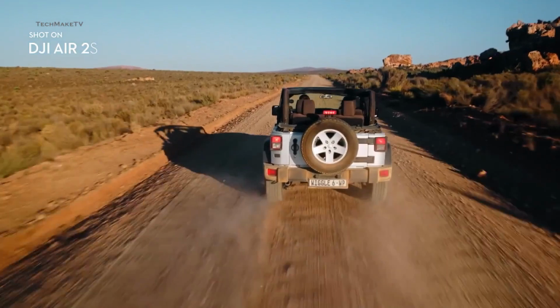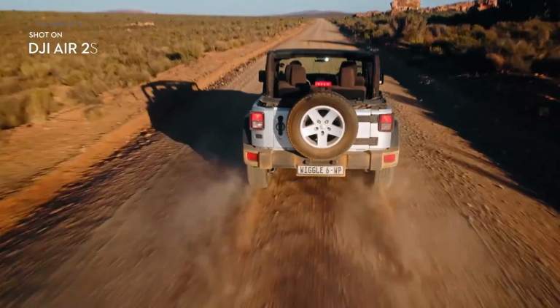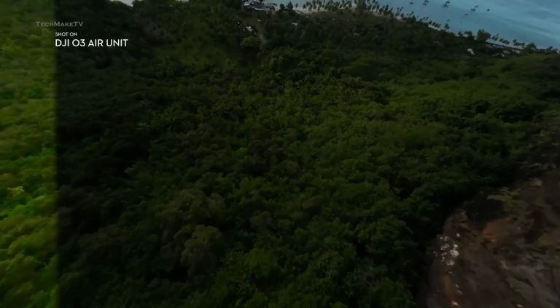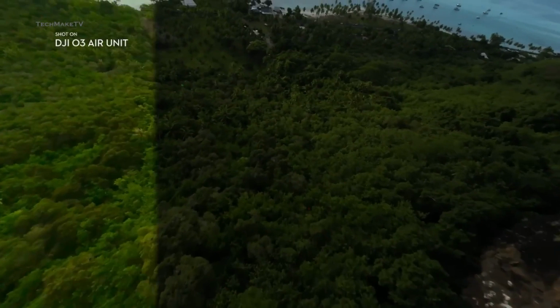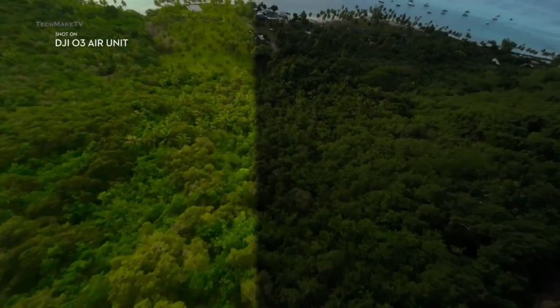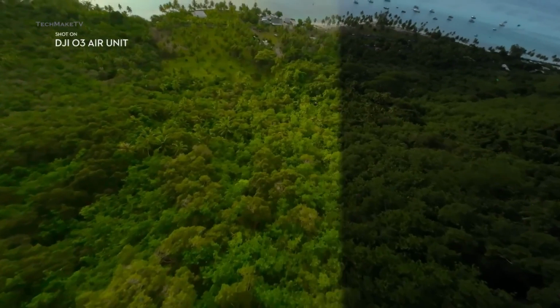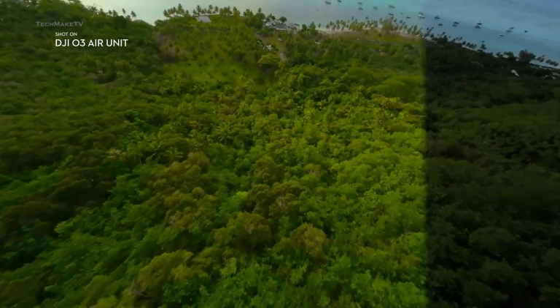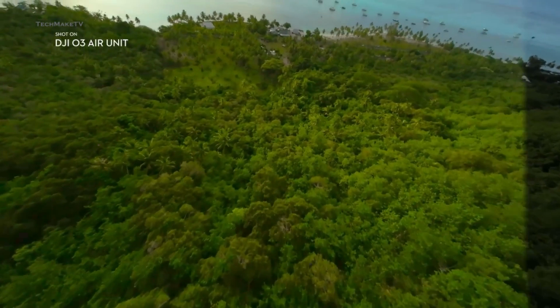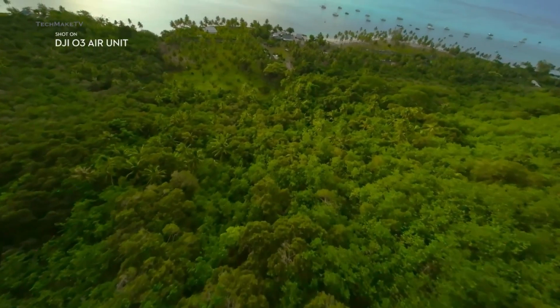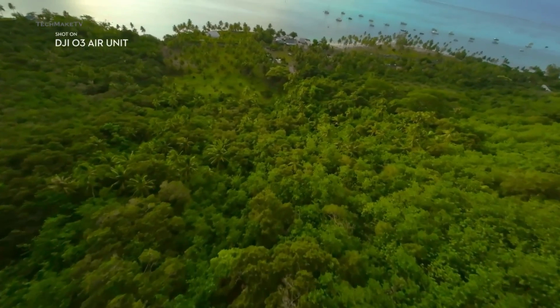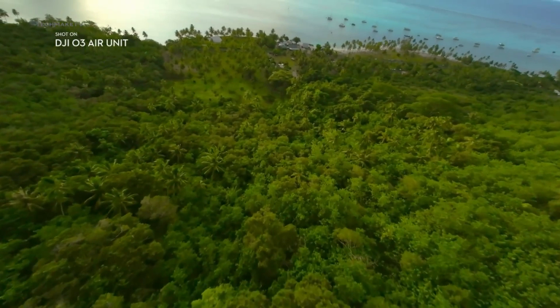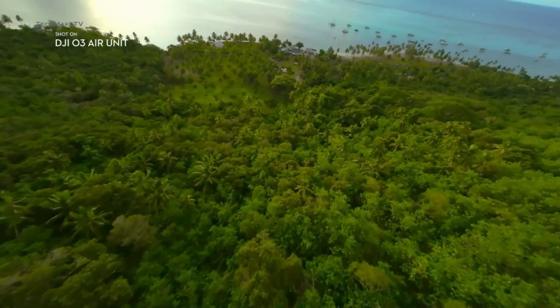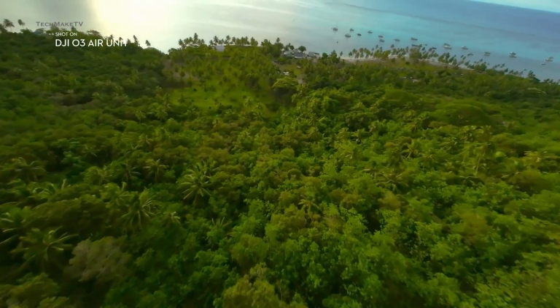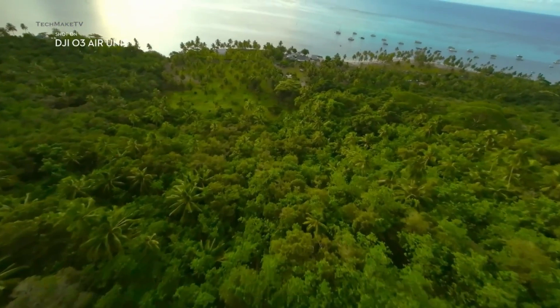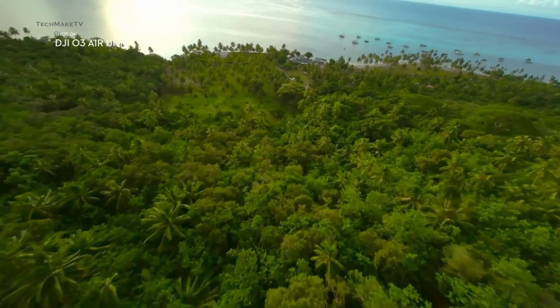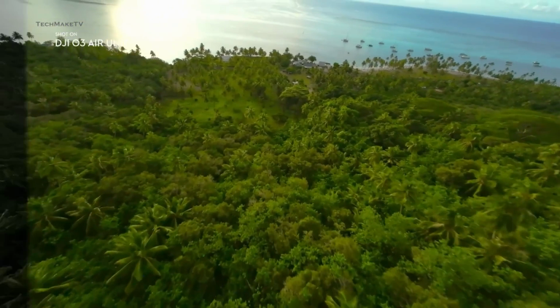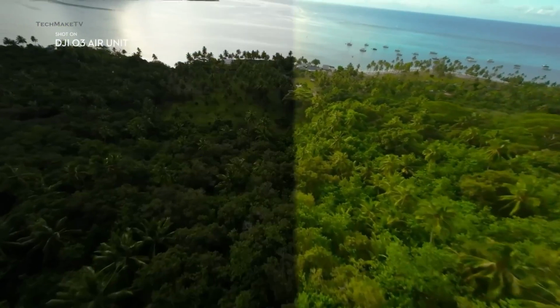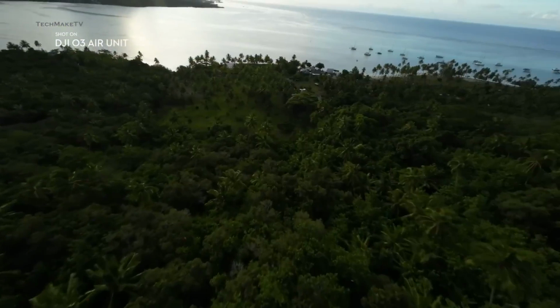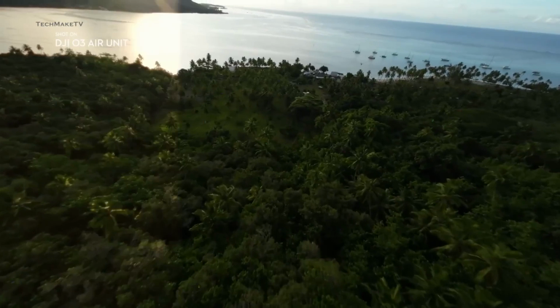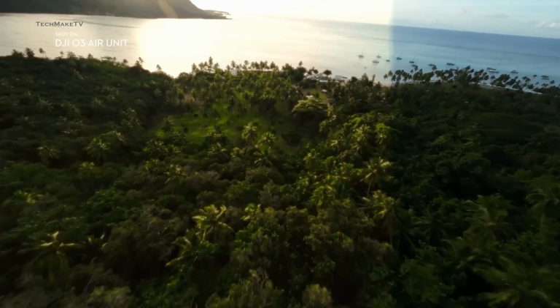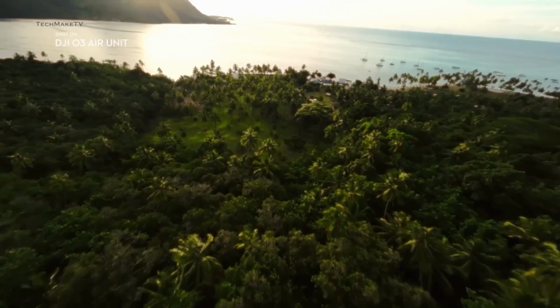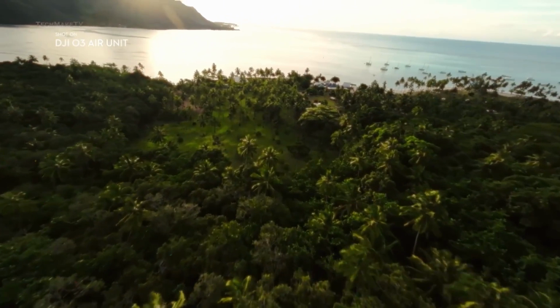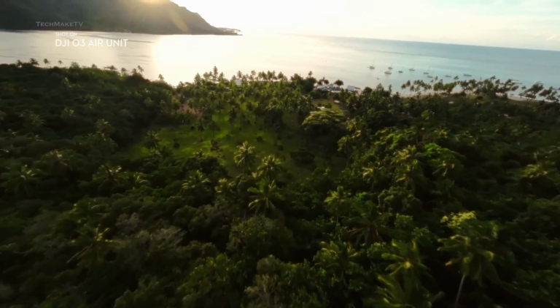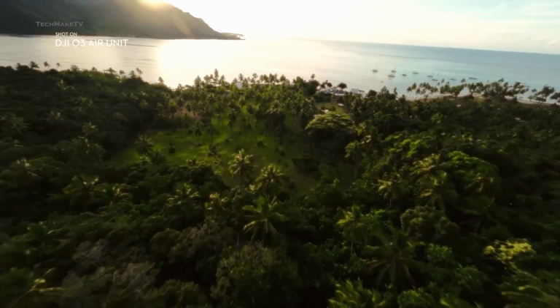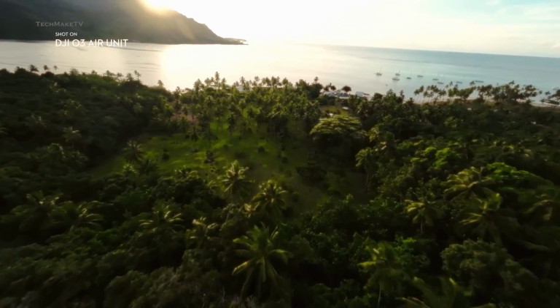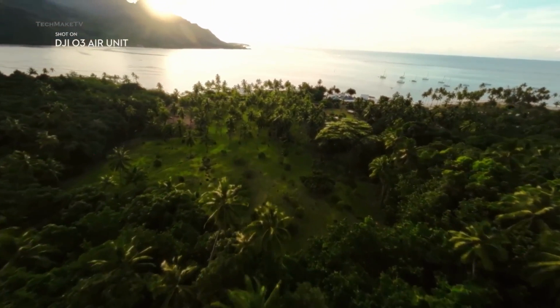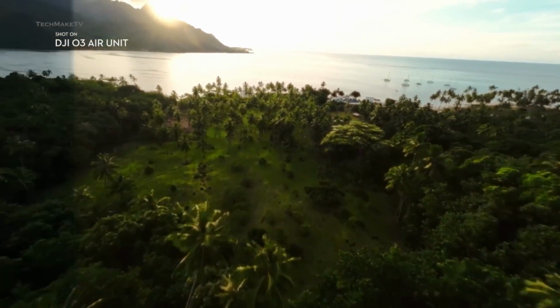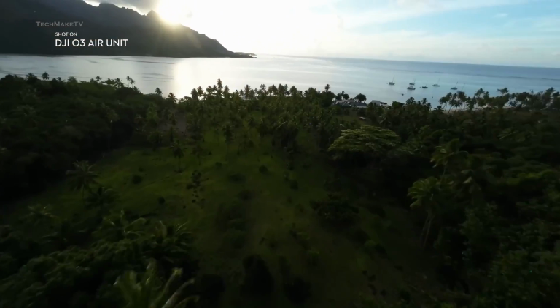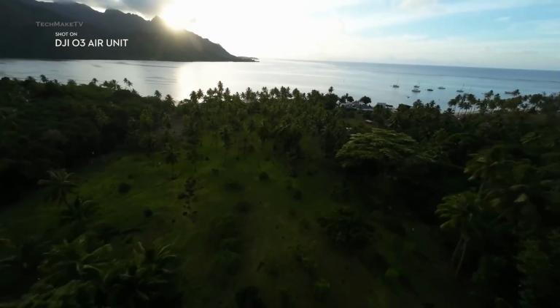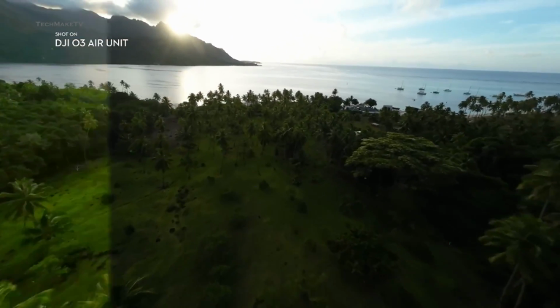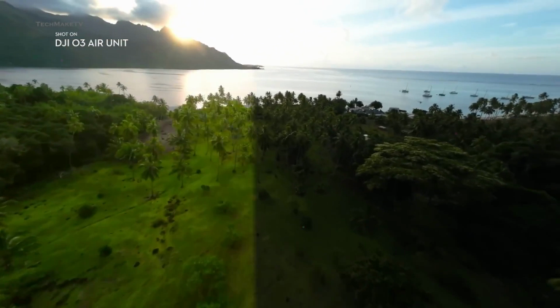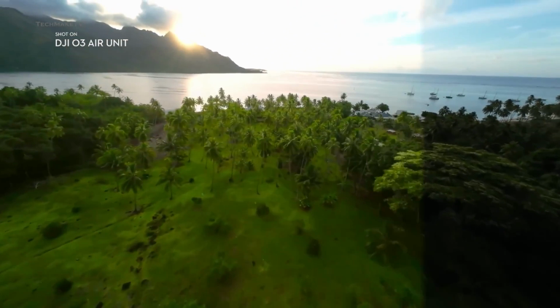However, since both lenses come with fixed aperture, you have to use ND filters while shooting in harsh daylight. So you see there were mostly downgrades rather than upgrades.